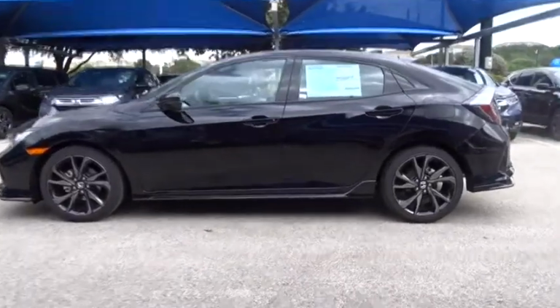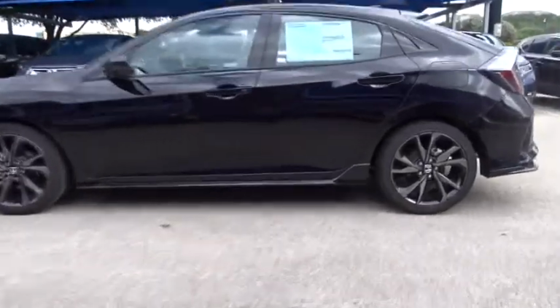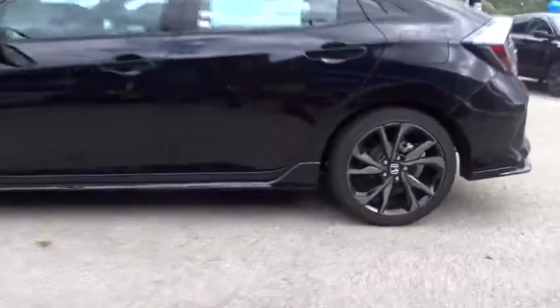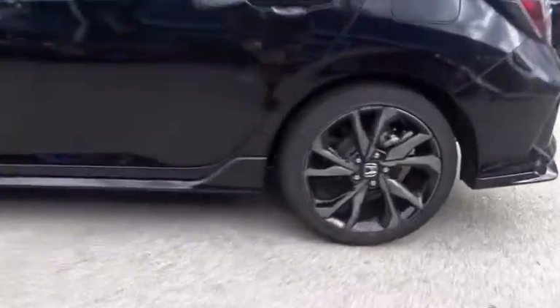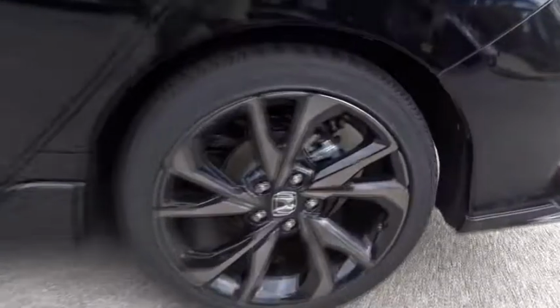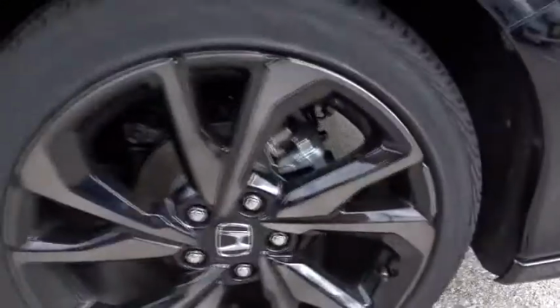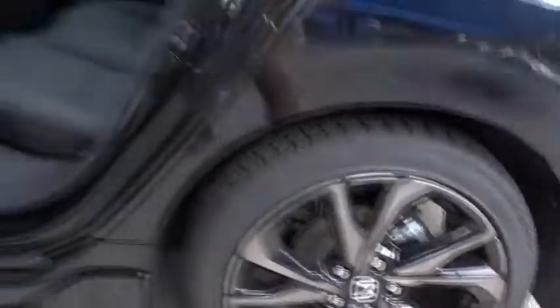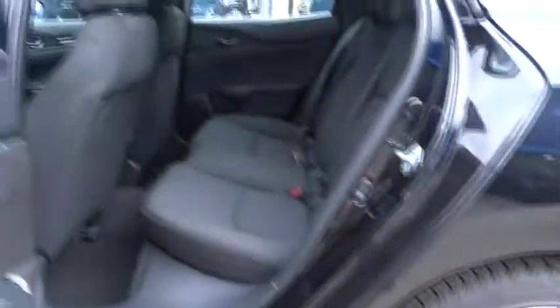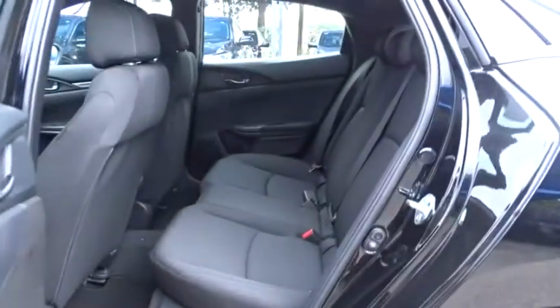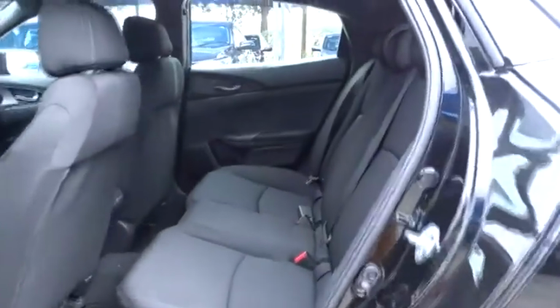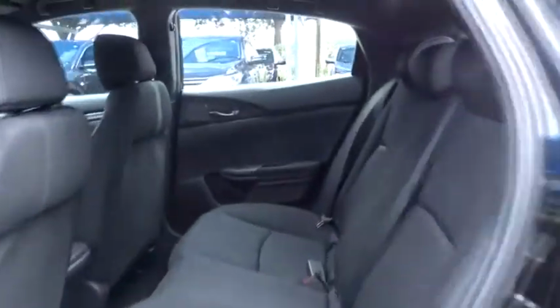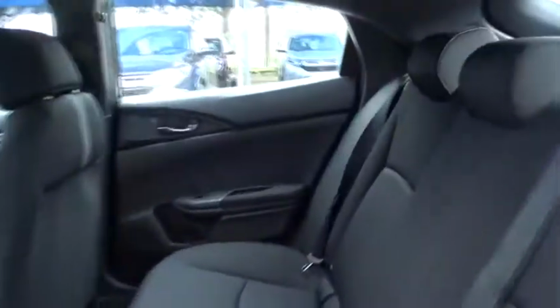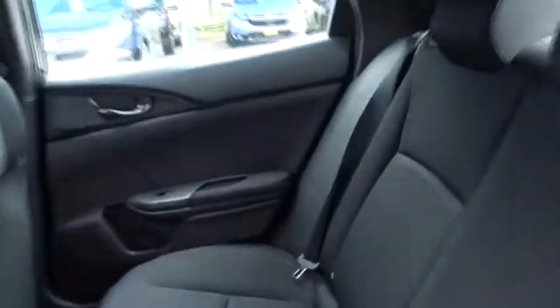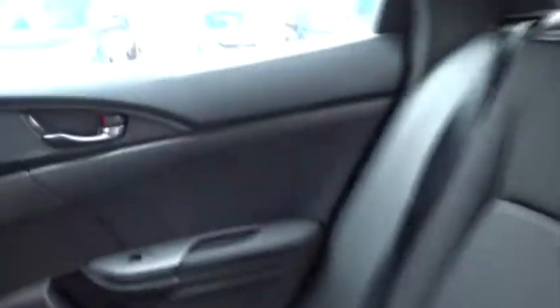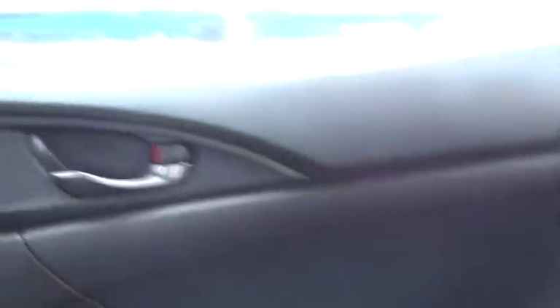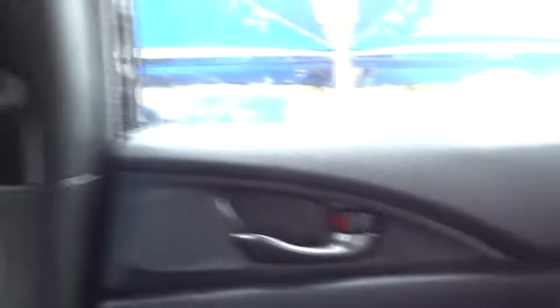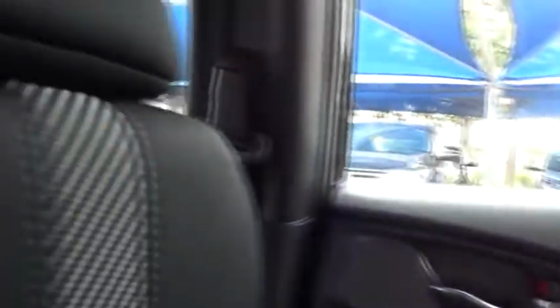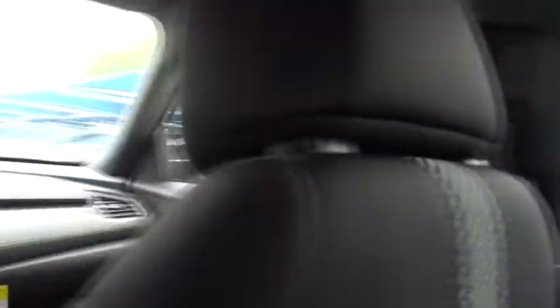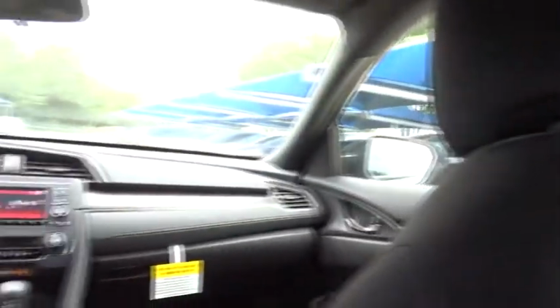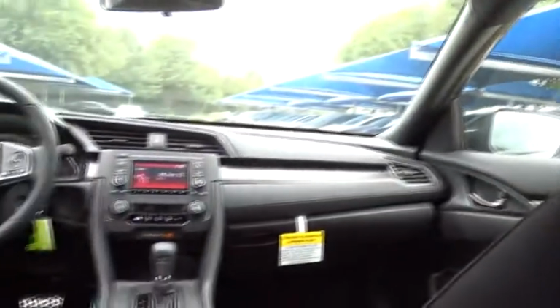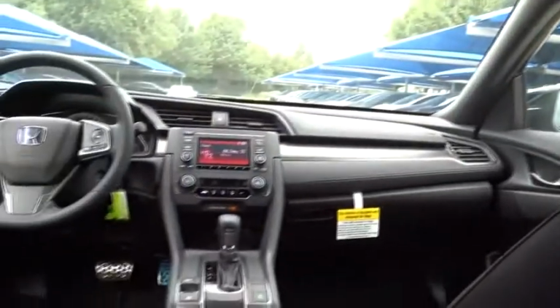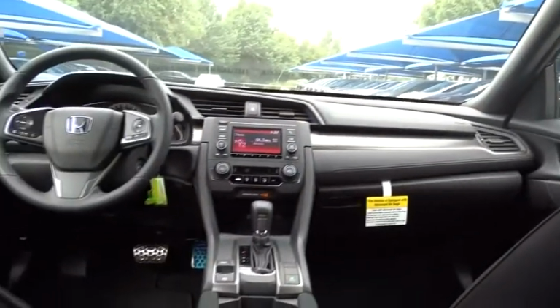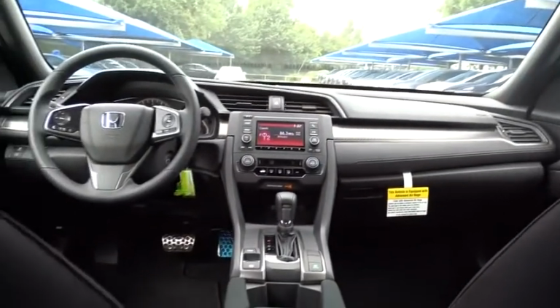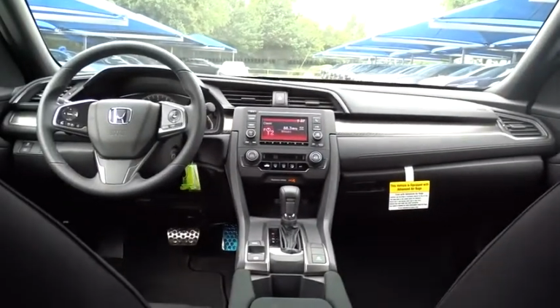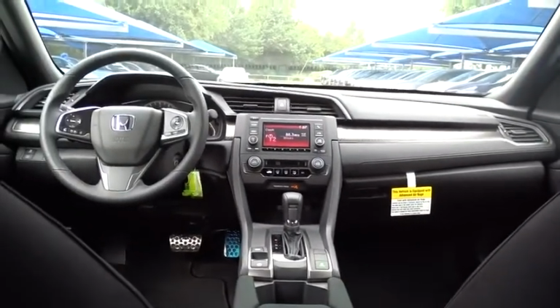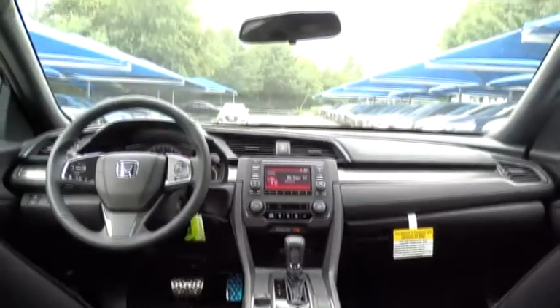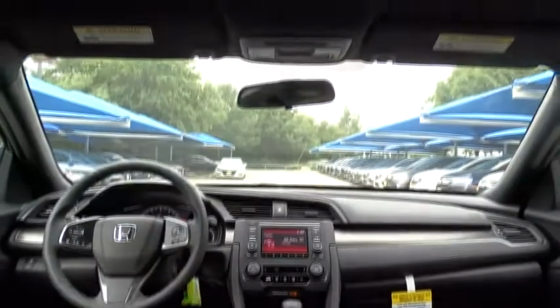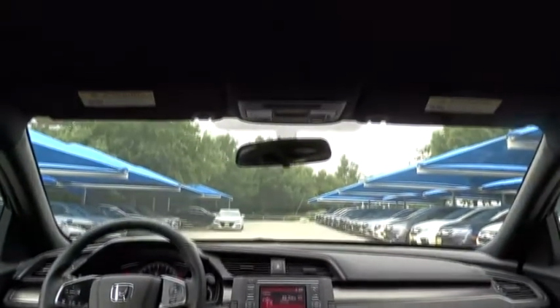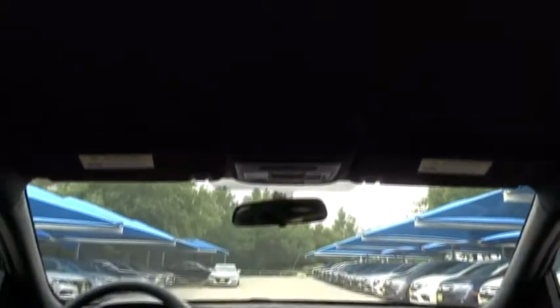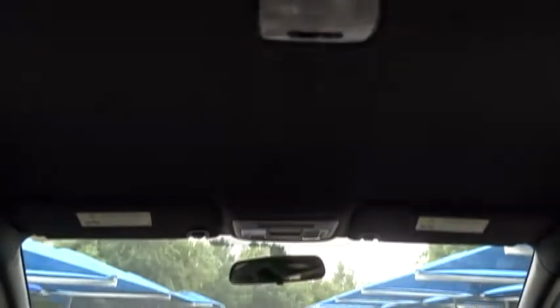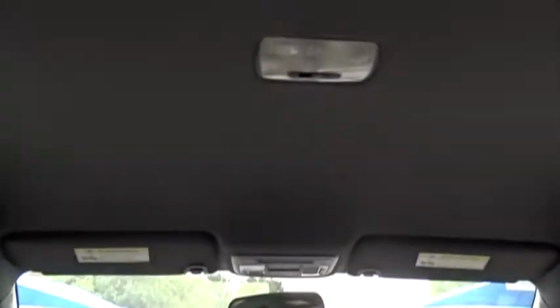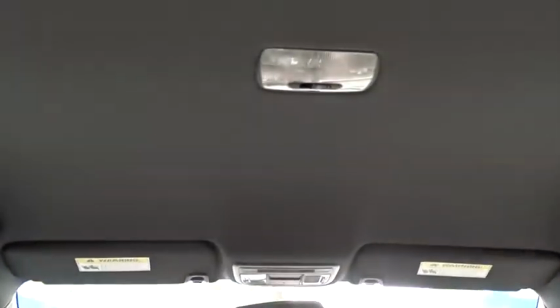Bluetooth, power steering, adjustable steering wheel, front wheel drive, aluminum wheels, four-wheel disc brakes, cruise control, floor mats, climate control, AM-FM stereo radio, rear defrost. Come see the car for yourself.